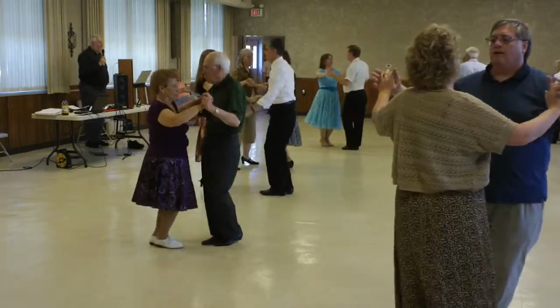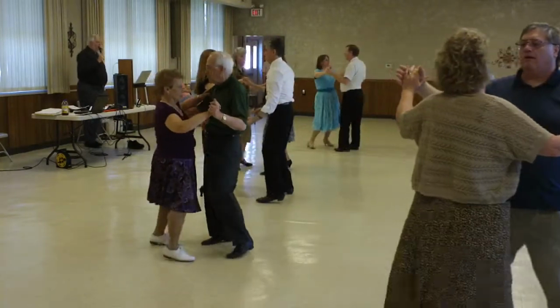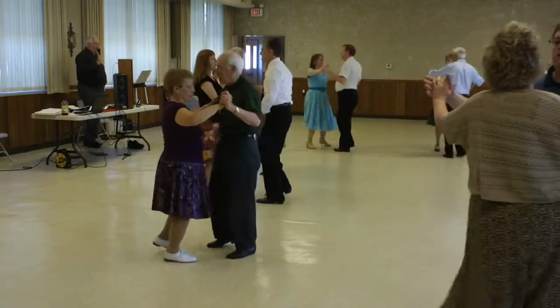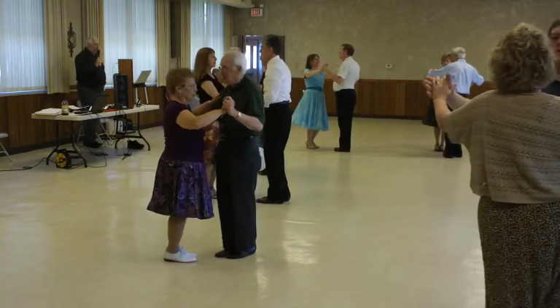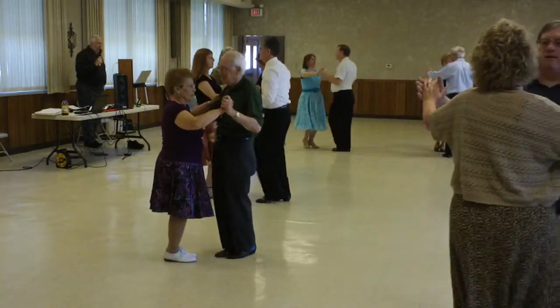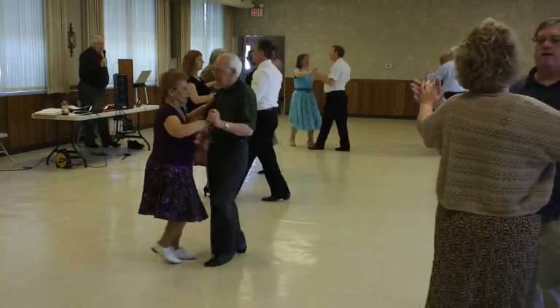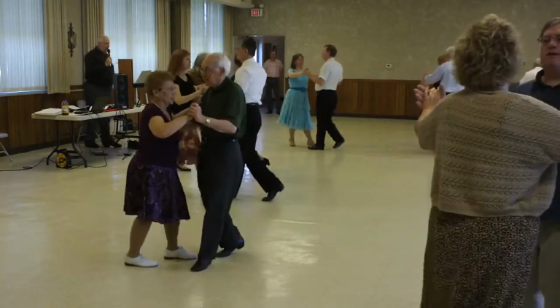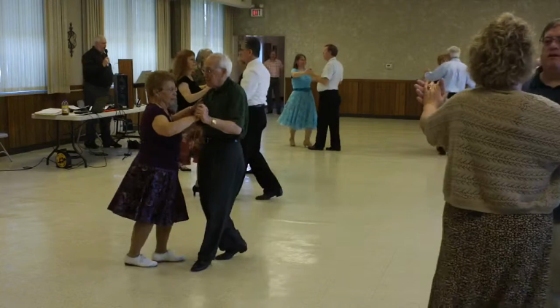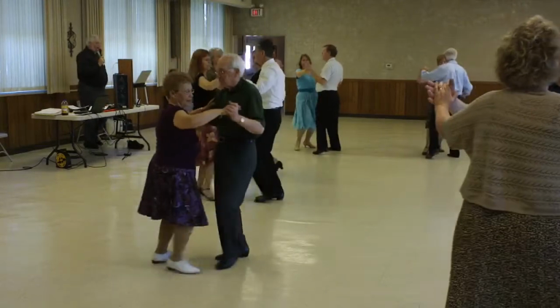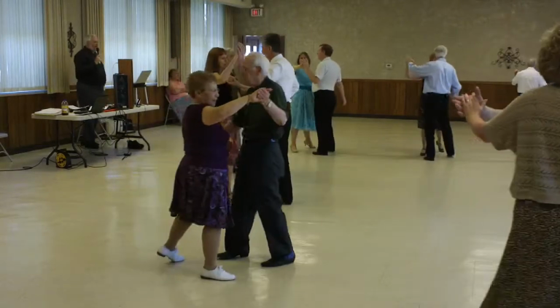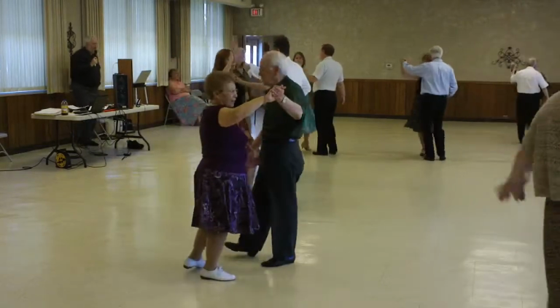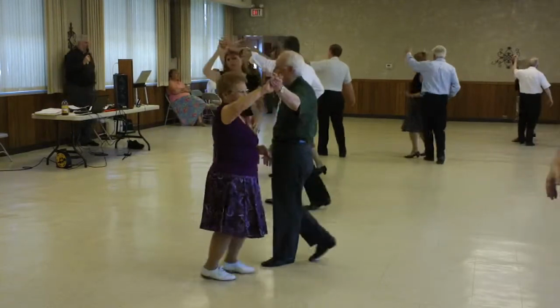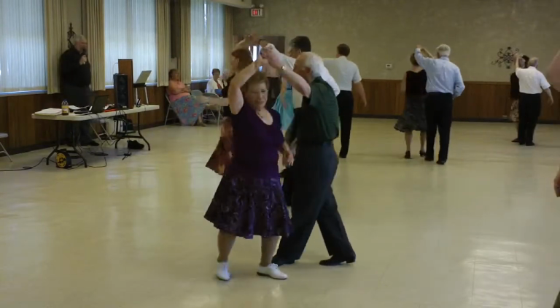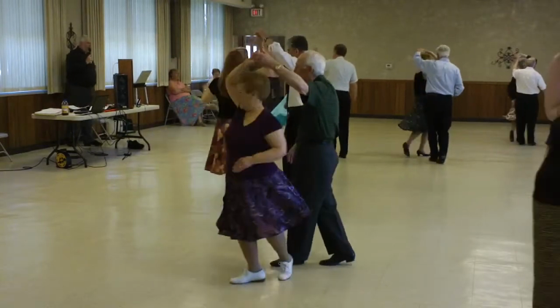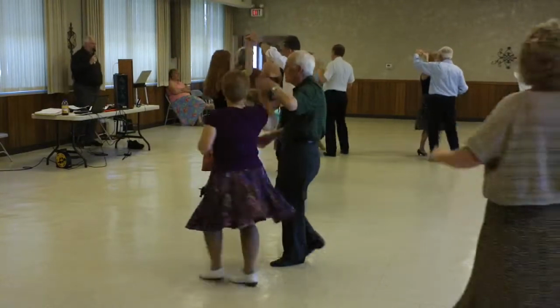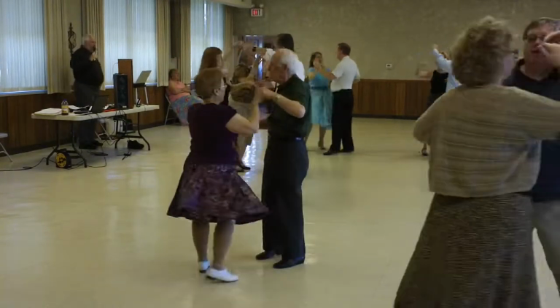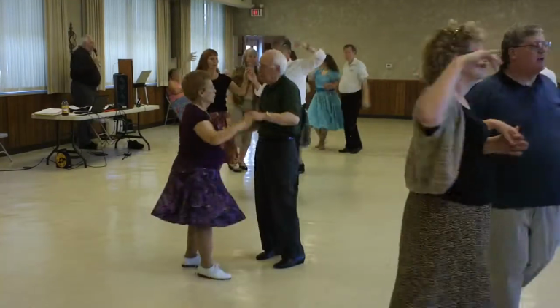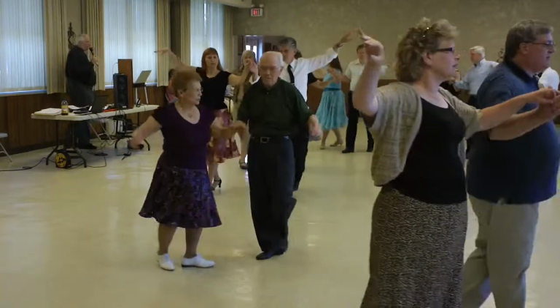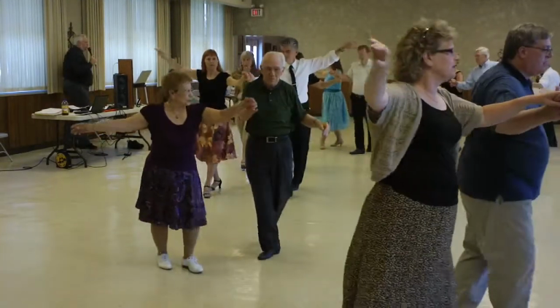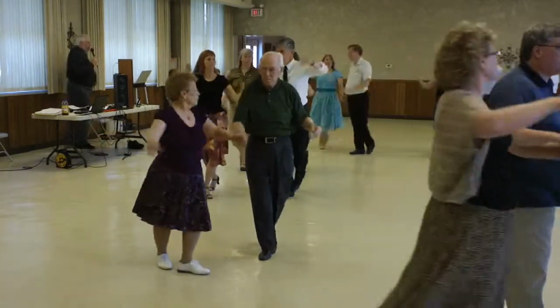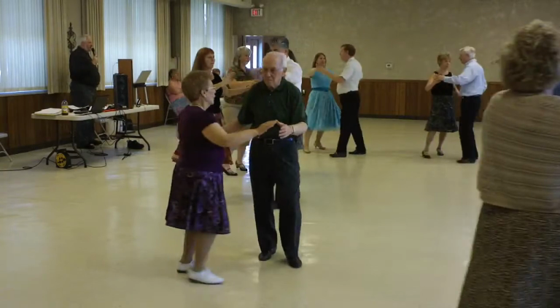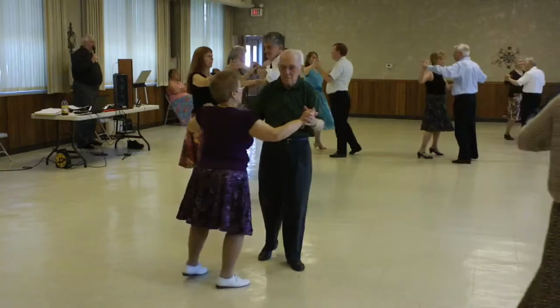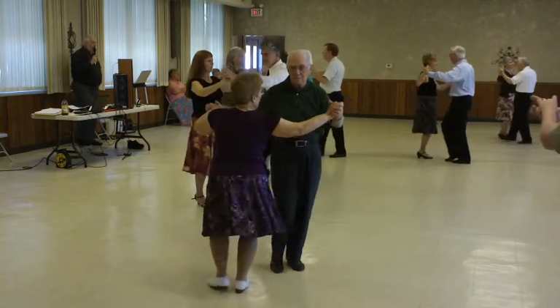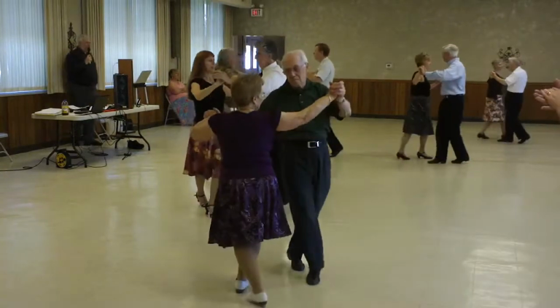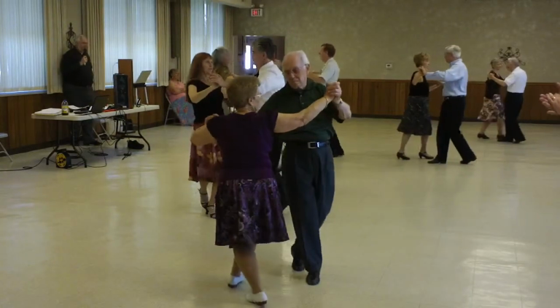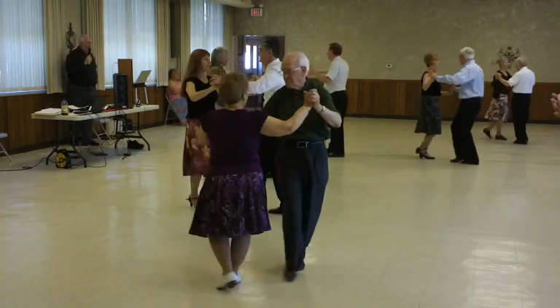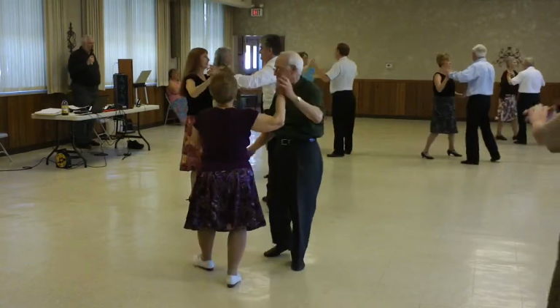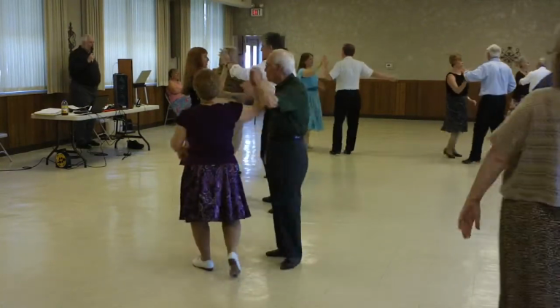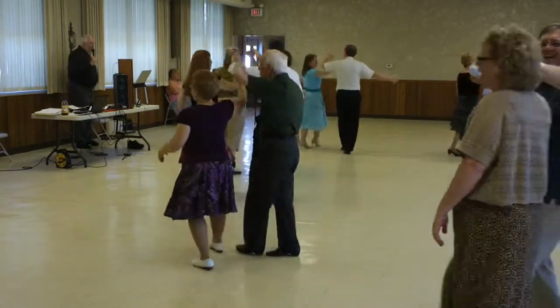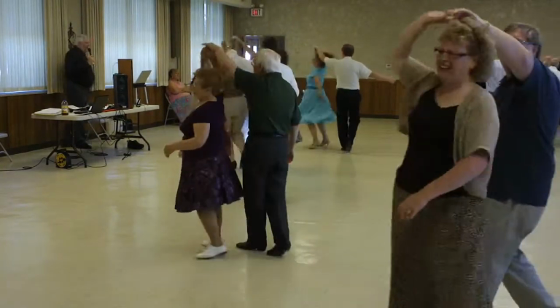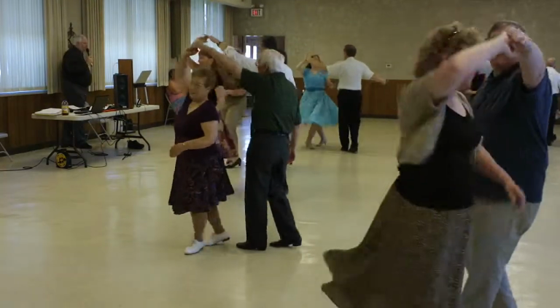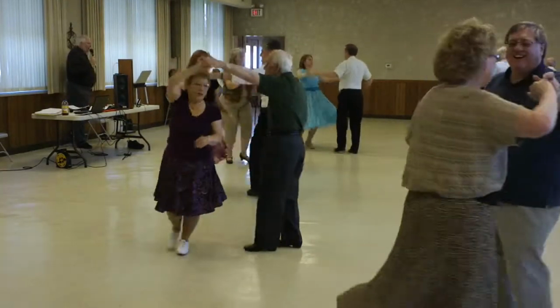Half basic and an underarm turn. Hand to hand one time, shoulder to shoulder one time, reverse underarm turn, hand to hand.